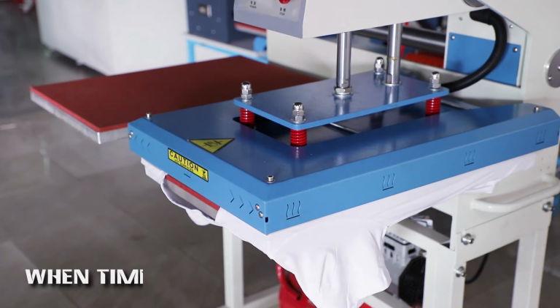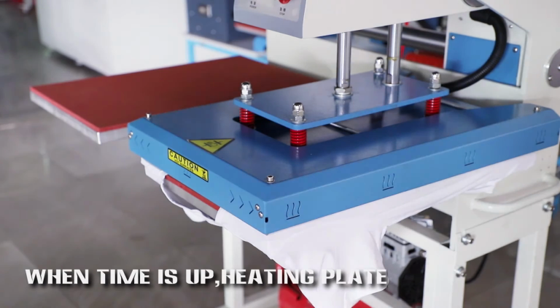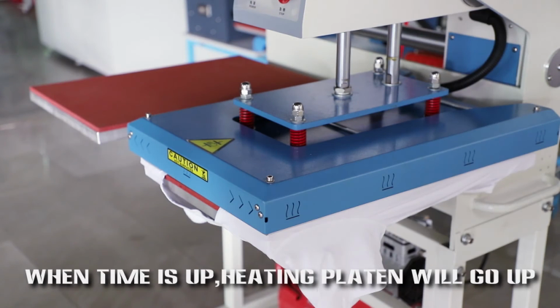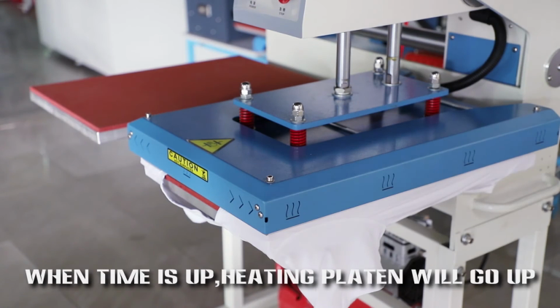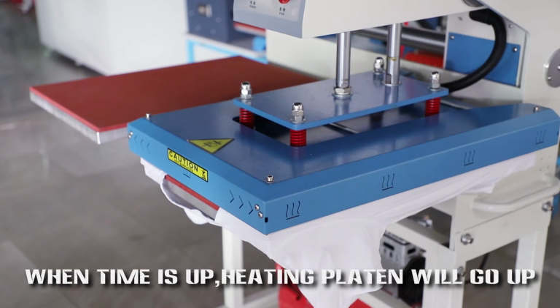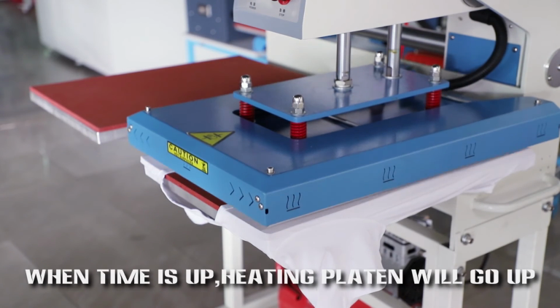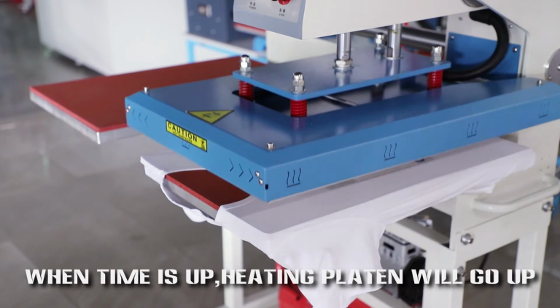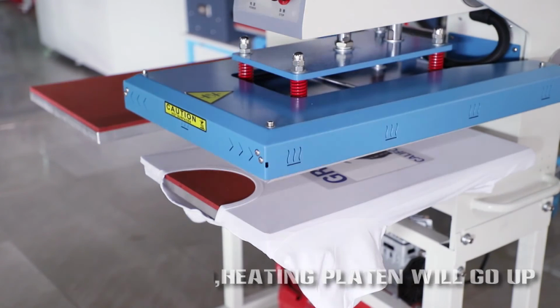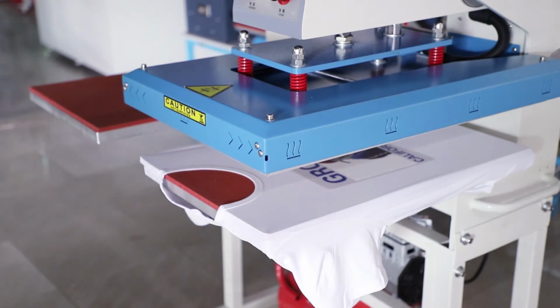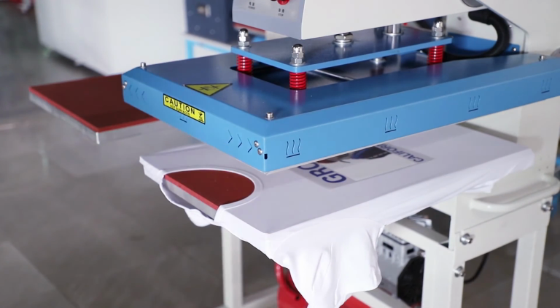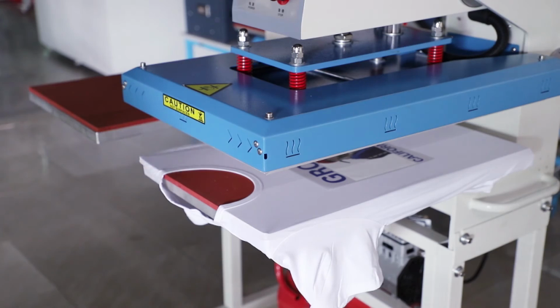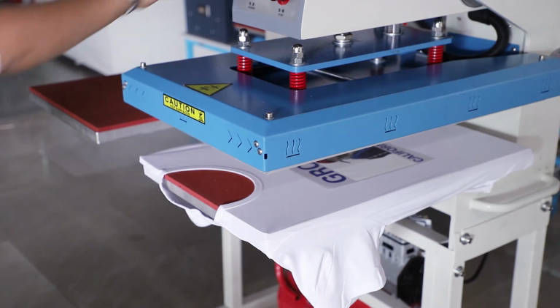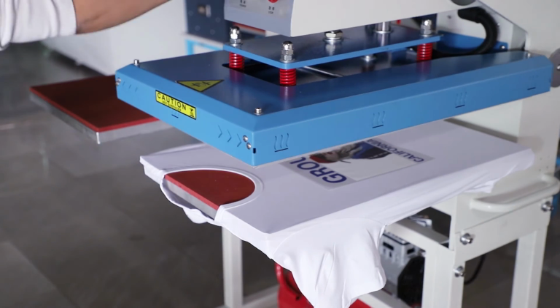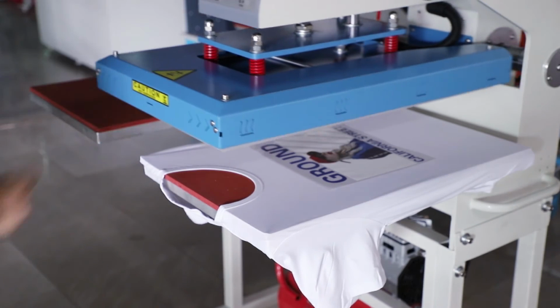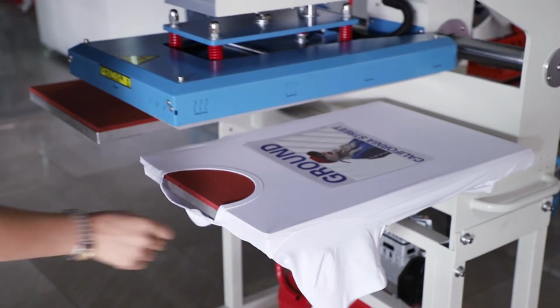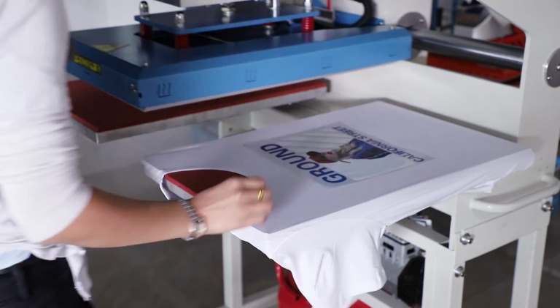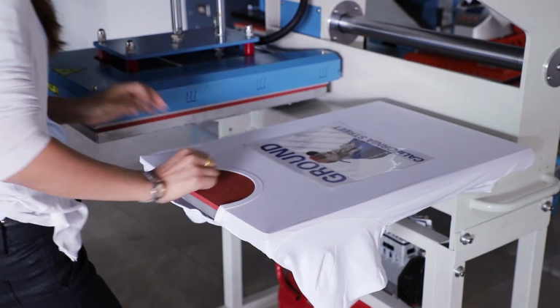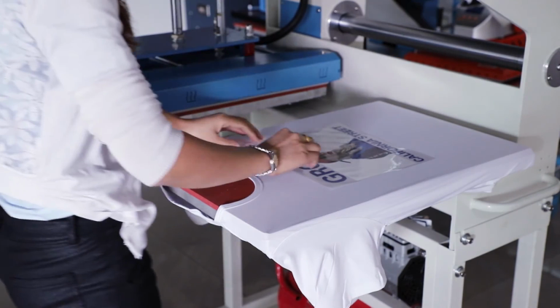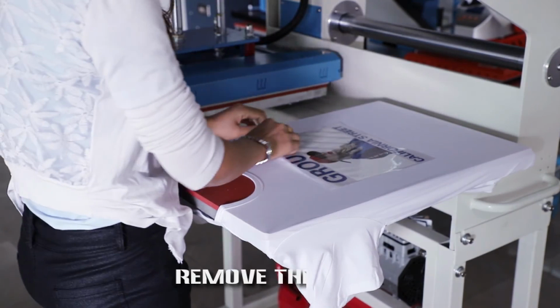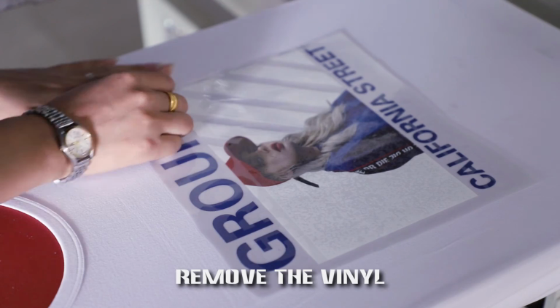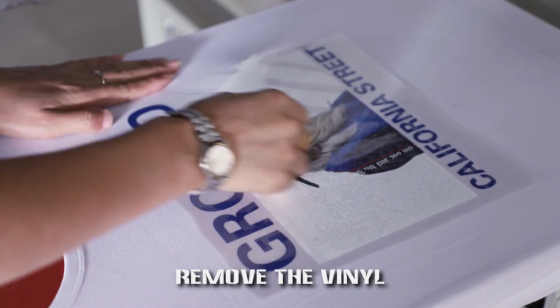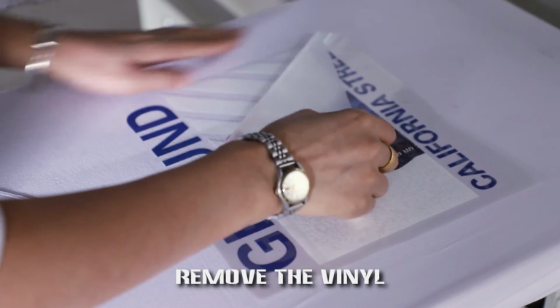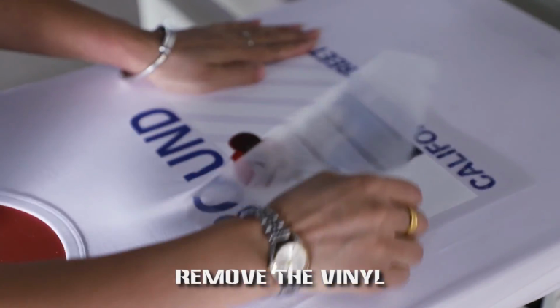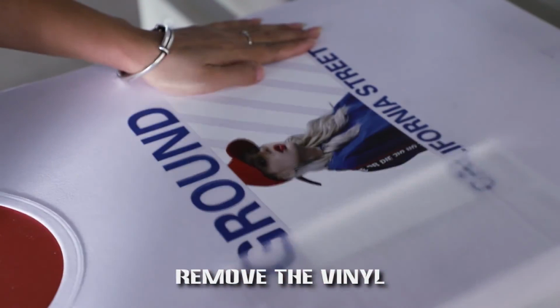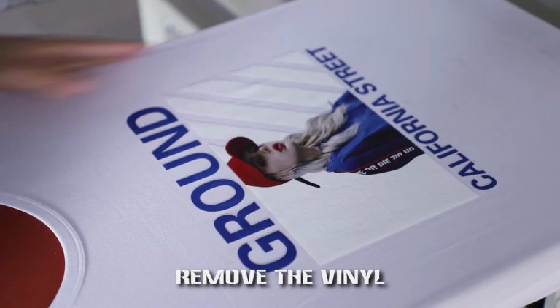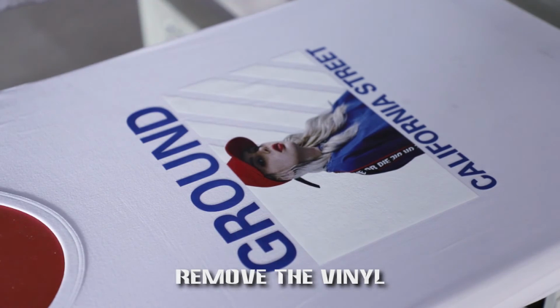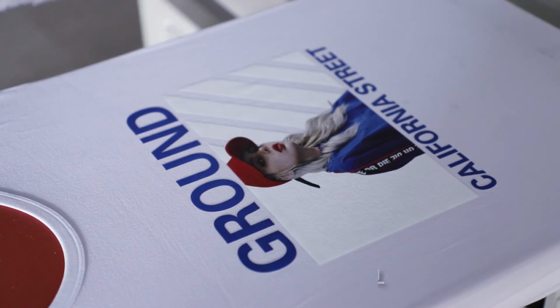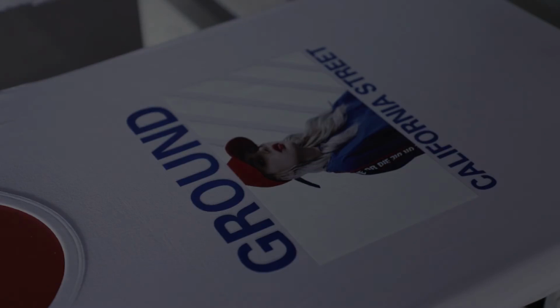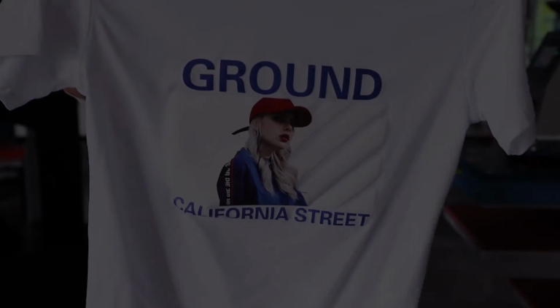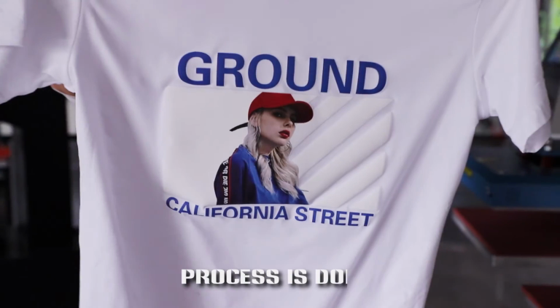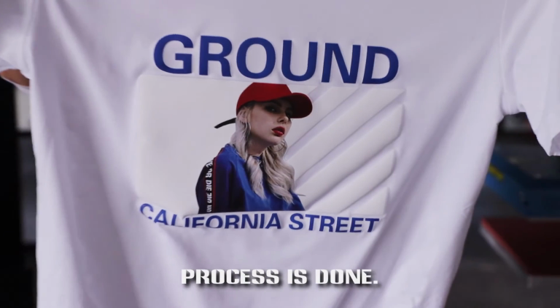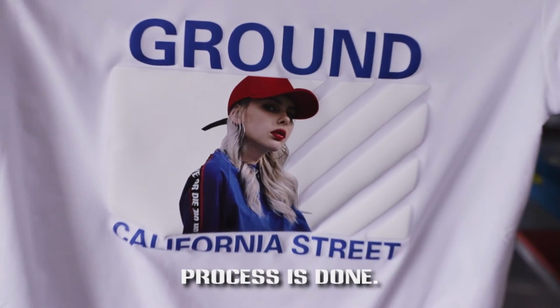When time is up, the heating button will go up. Process is done. Remove the vinyl.